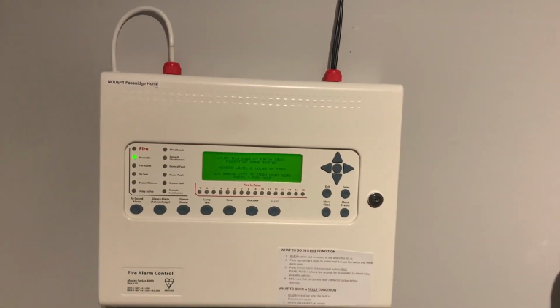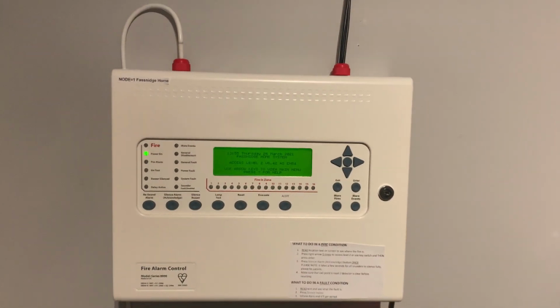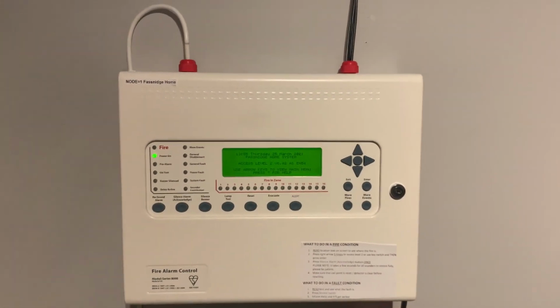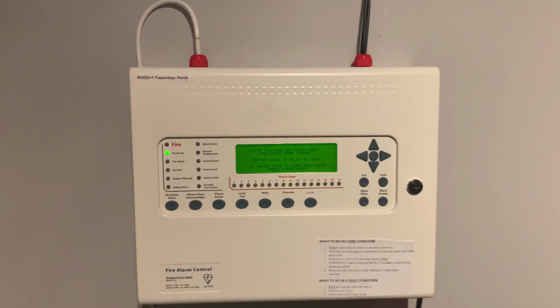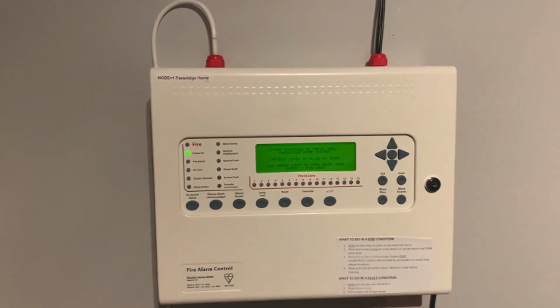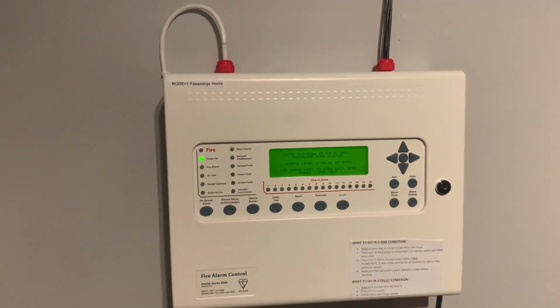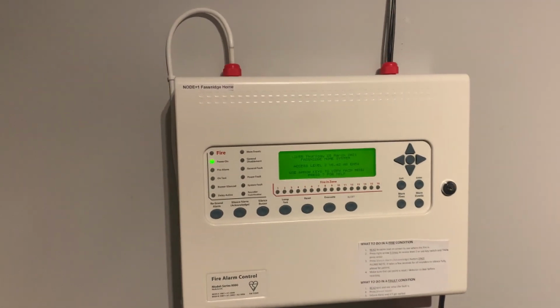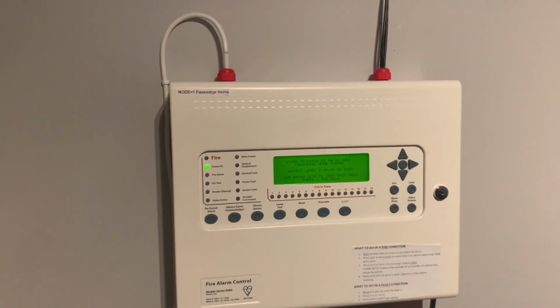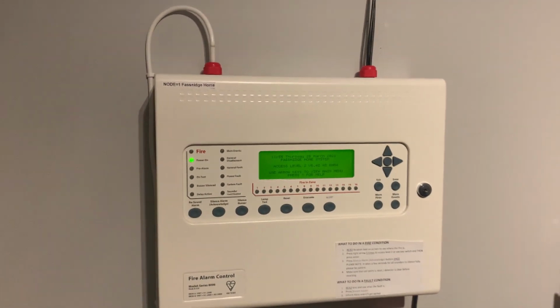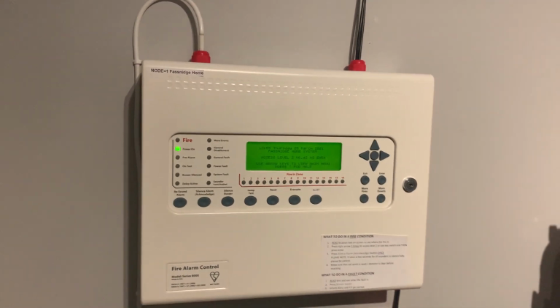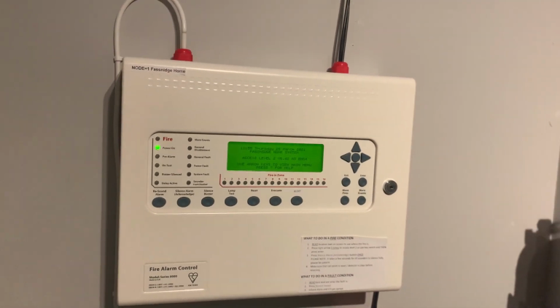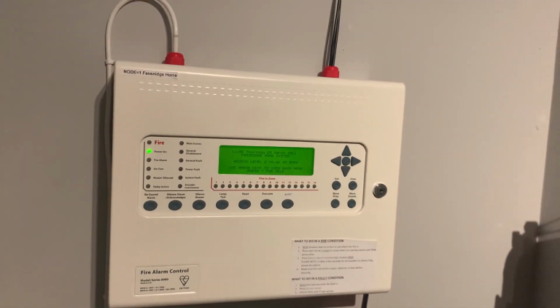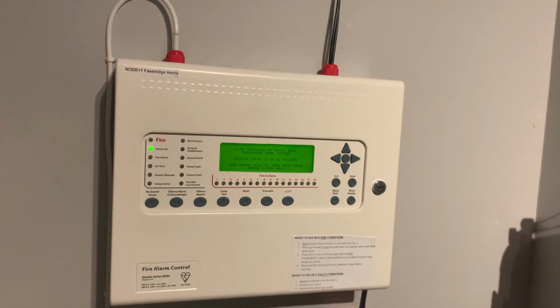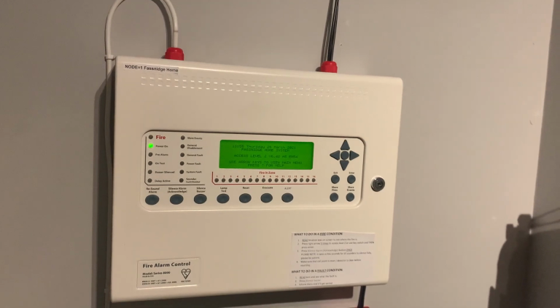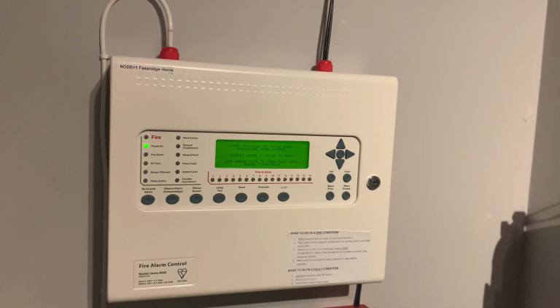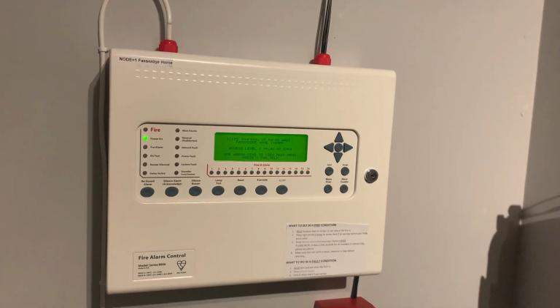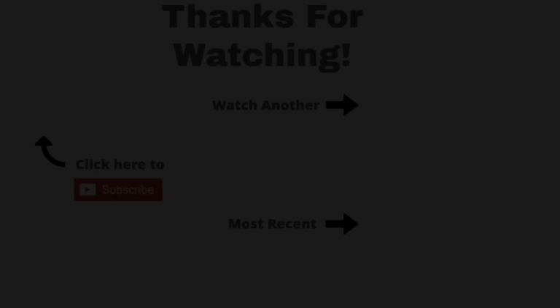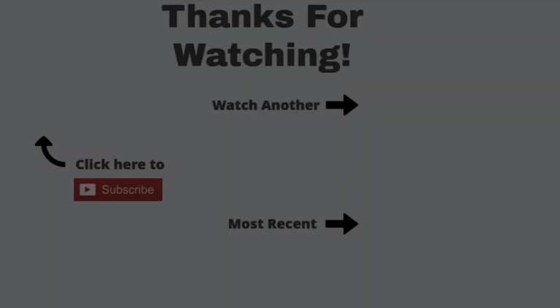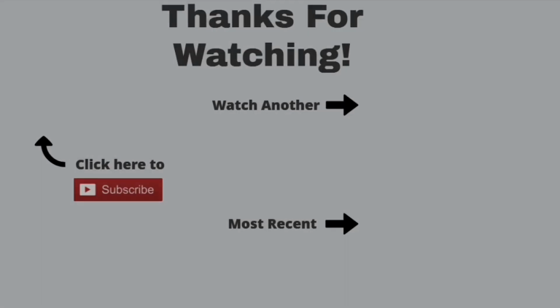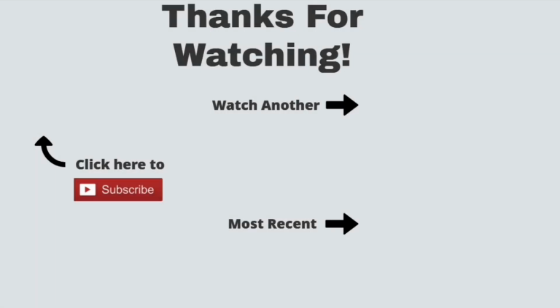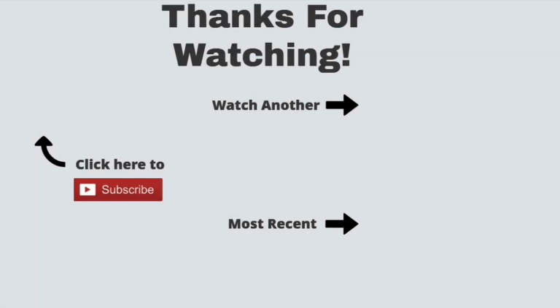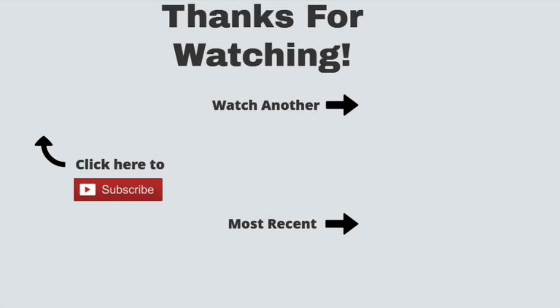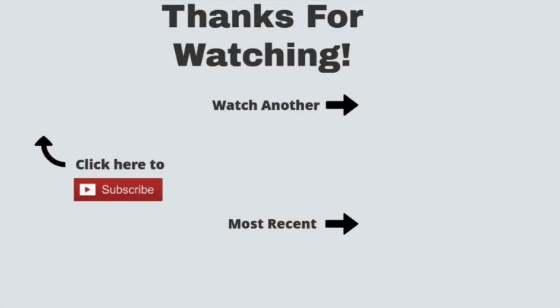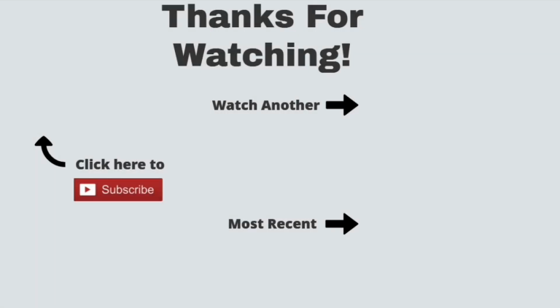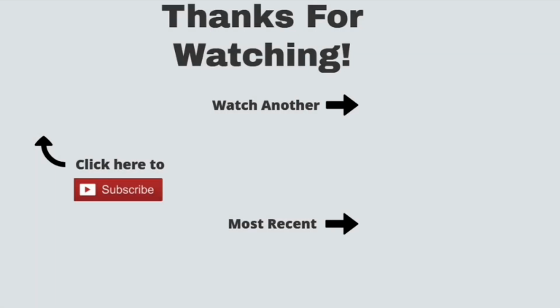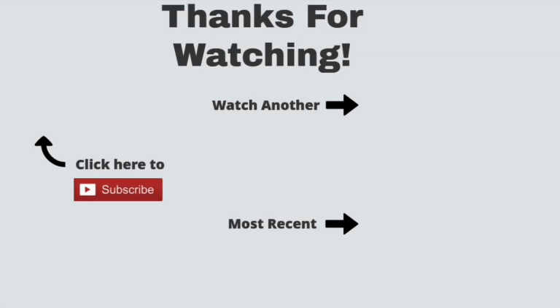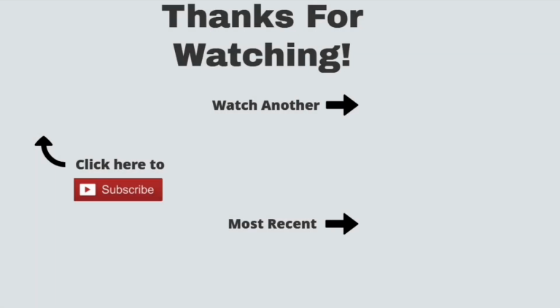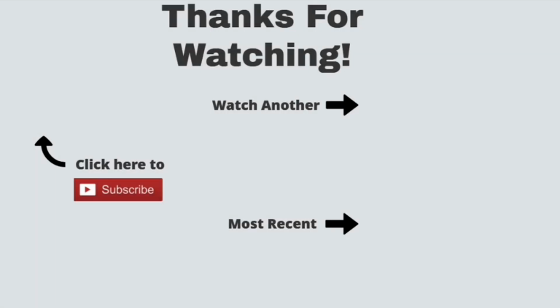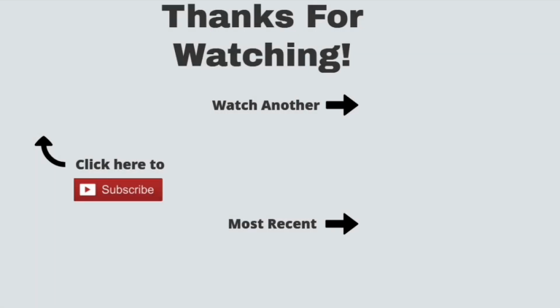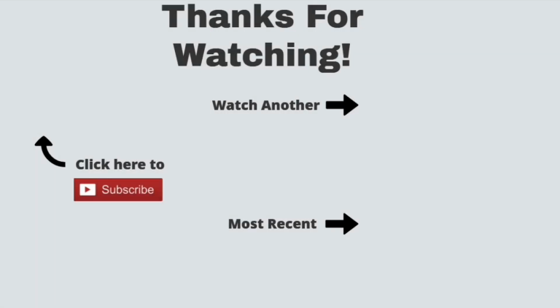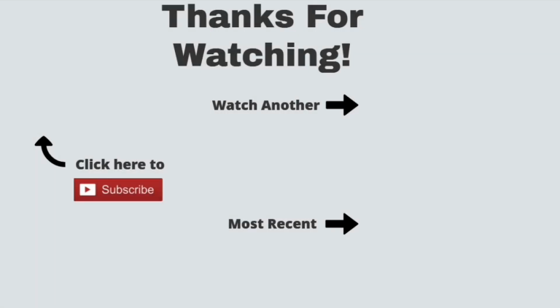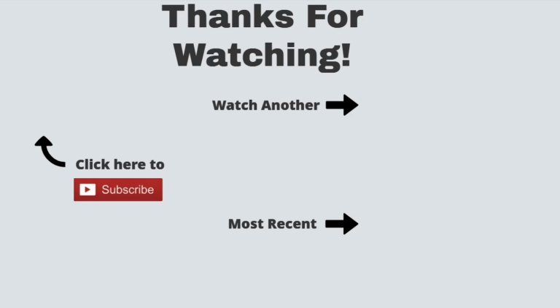Thank you guys so much for watching this video and I hope to see you in the next system test. Goodbye guys!